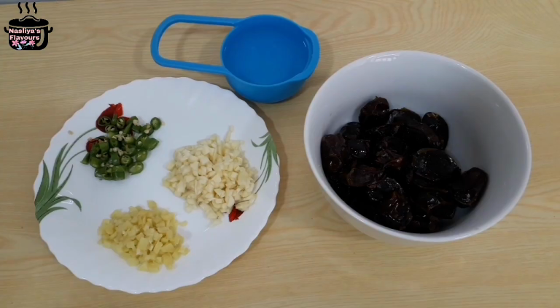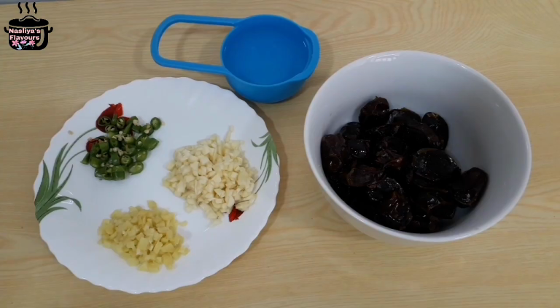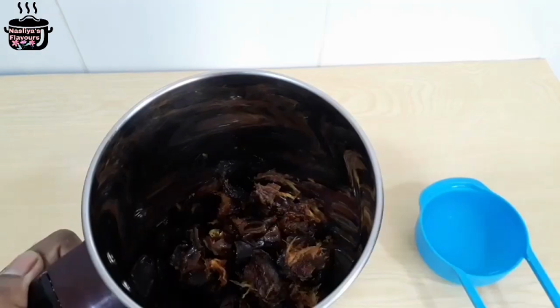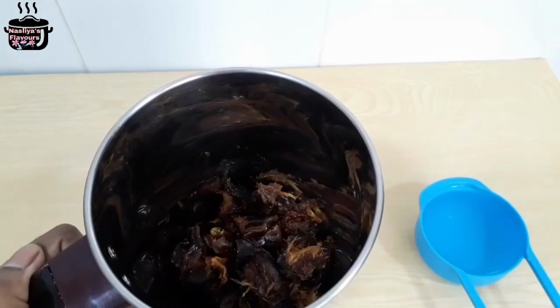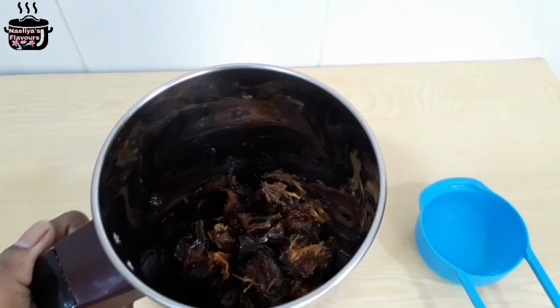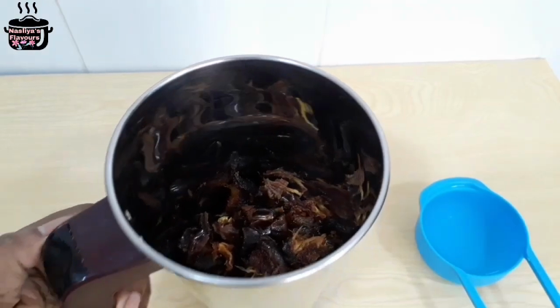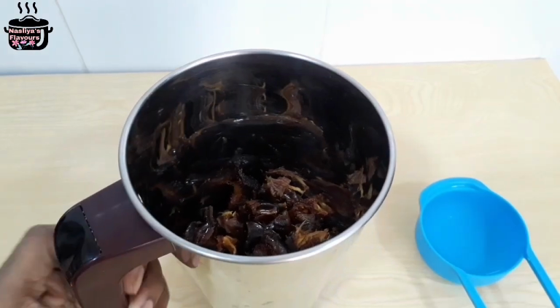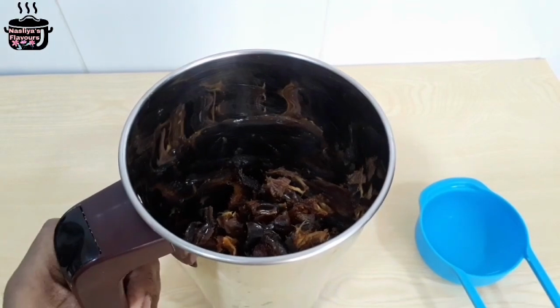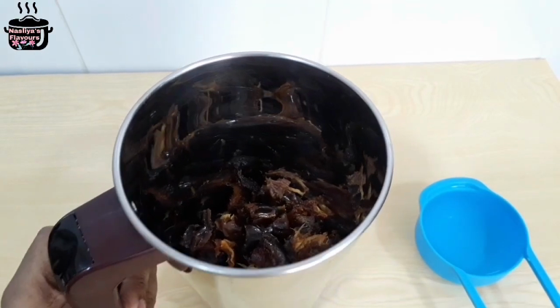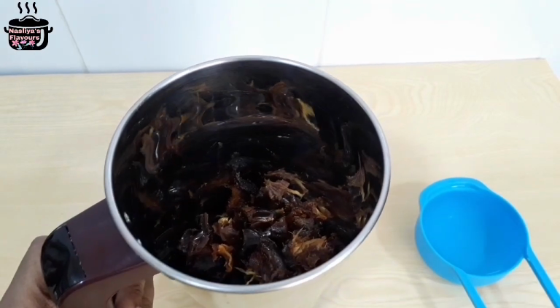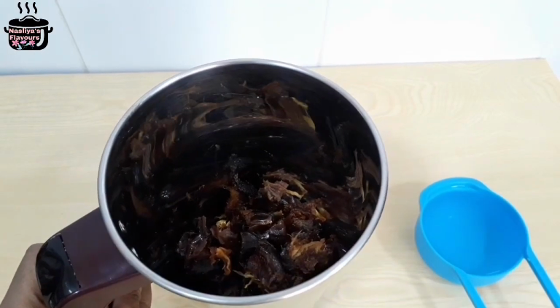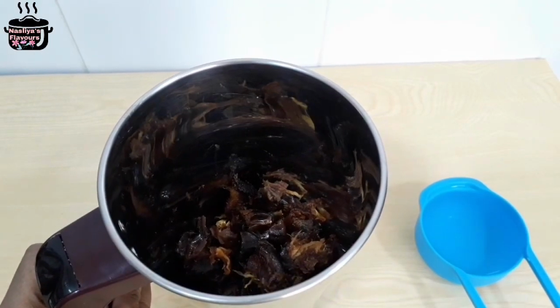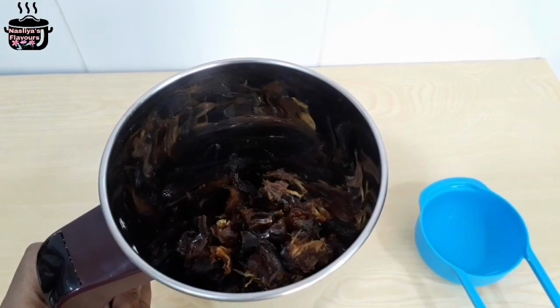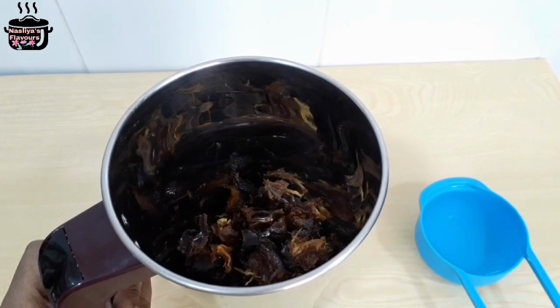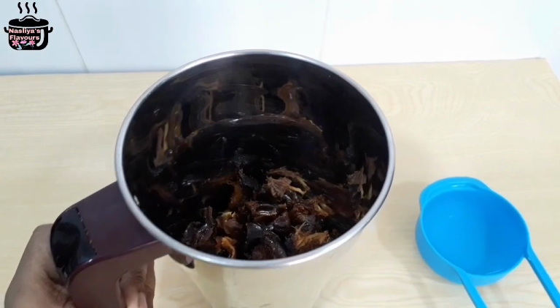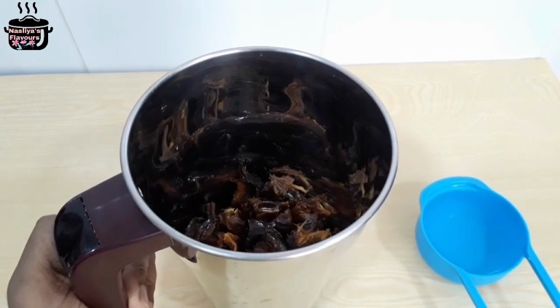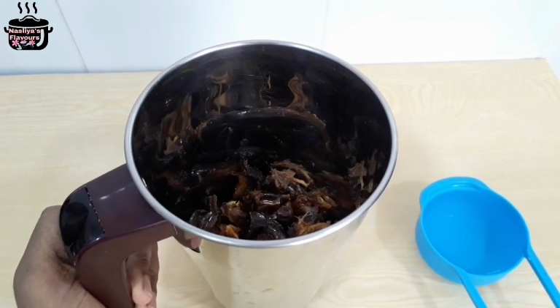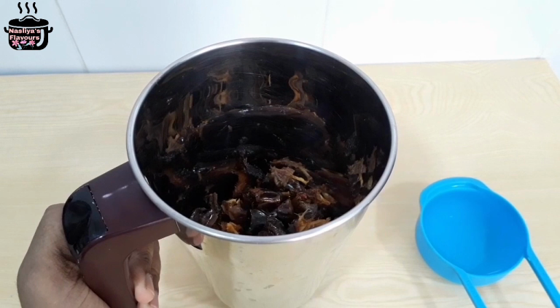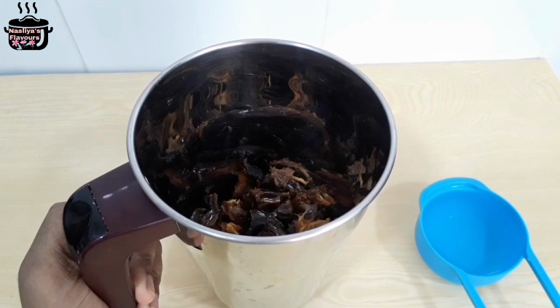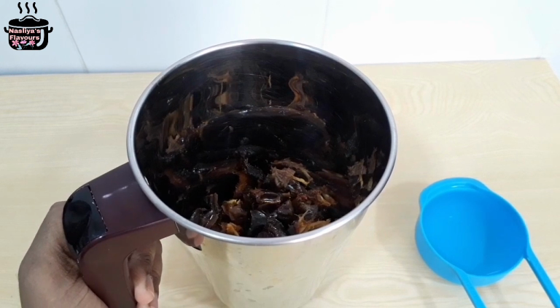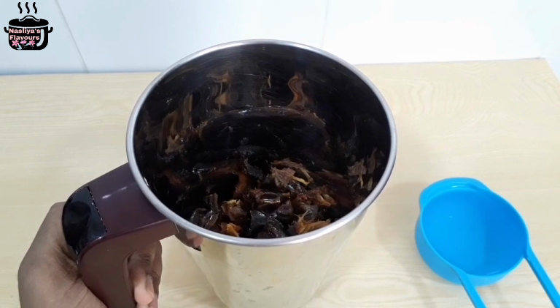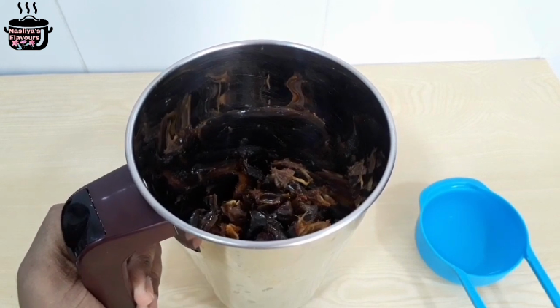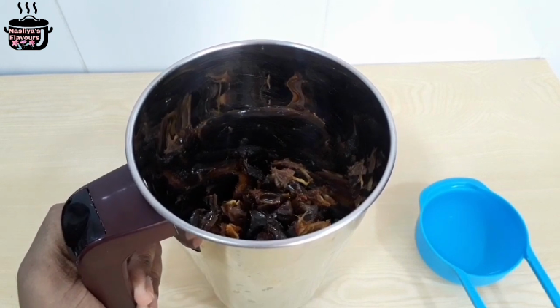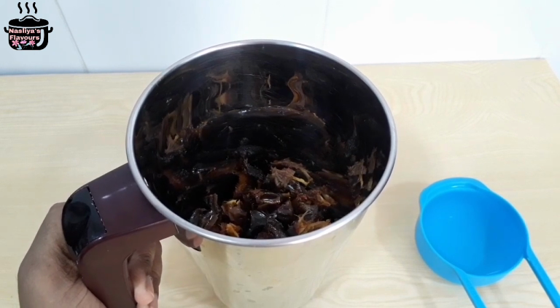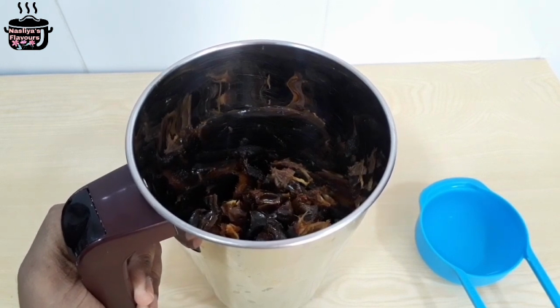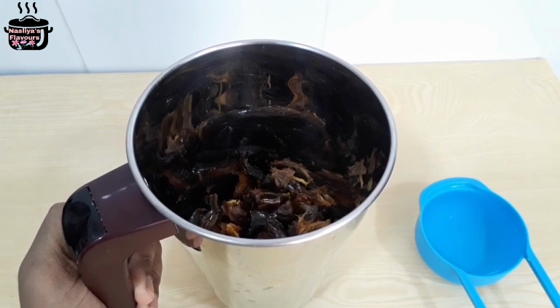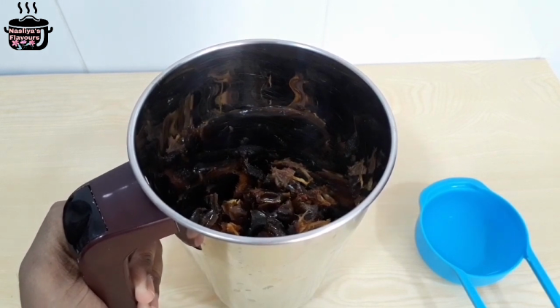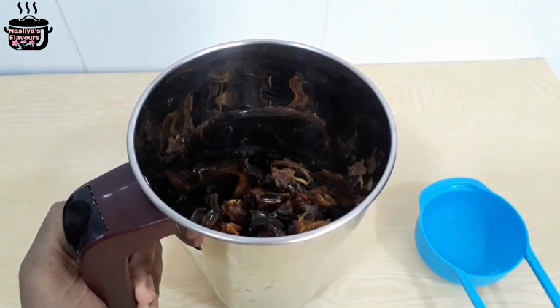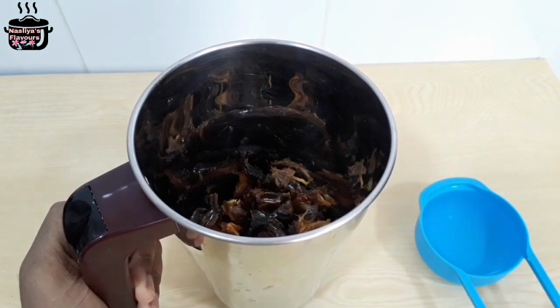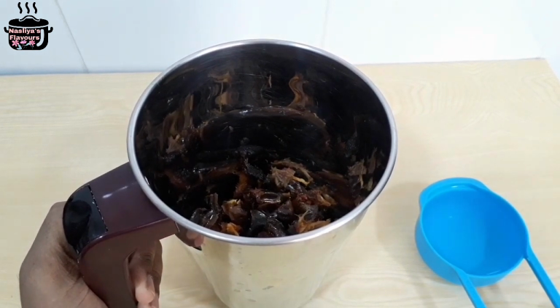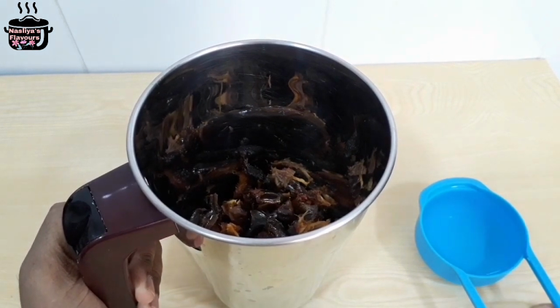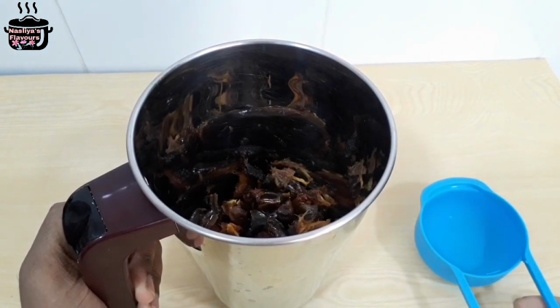Now I am going to mix it in the pot. I am going to put the milk, so I am going to add this to the milk. I am going to add it to the milk.